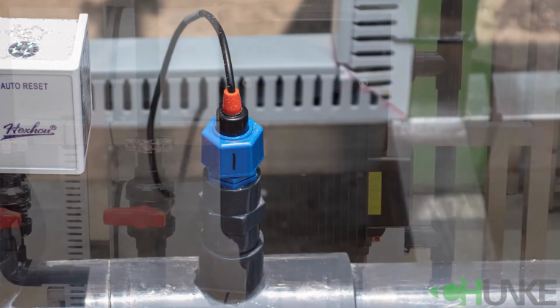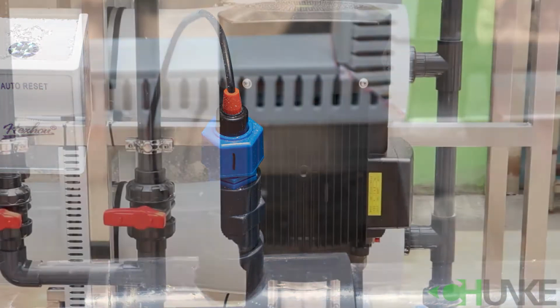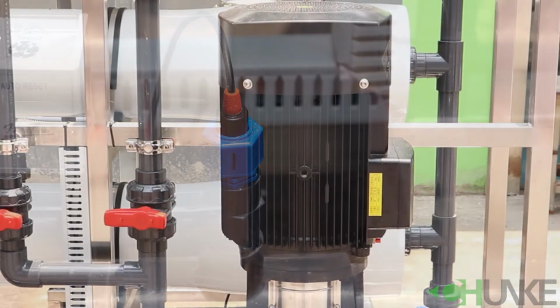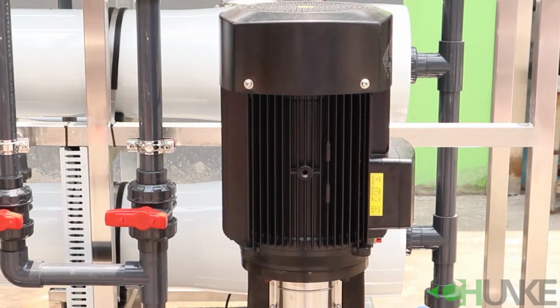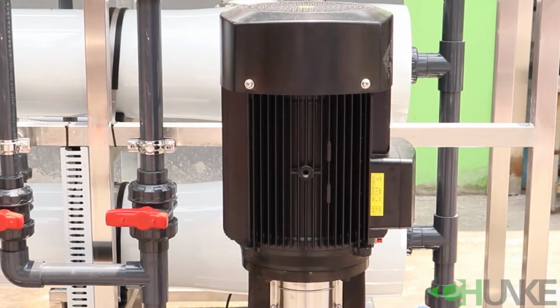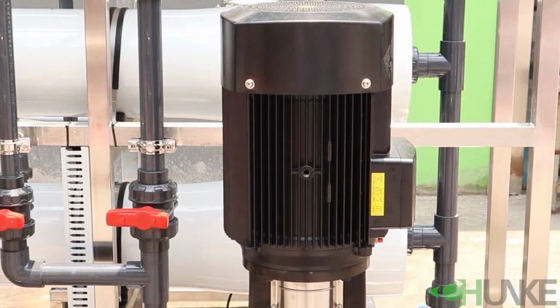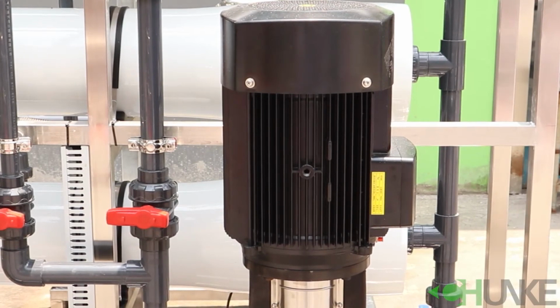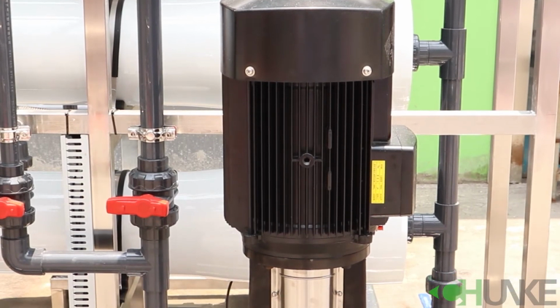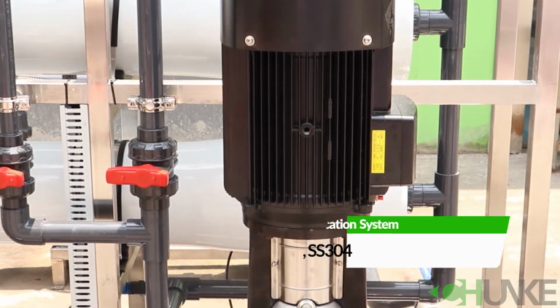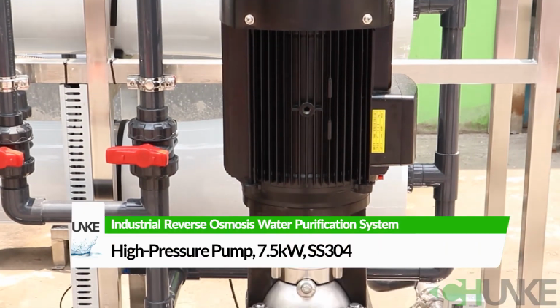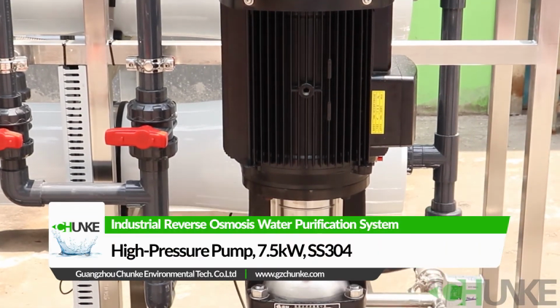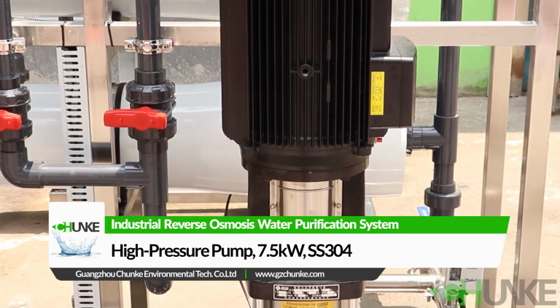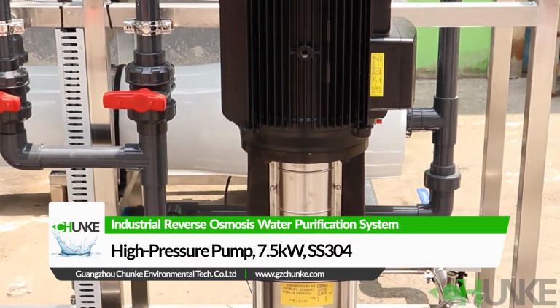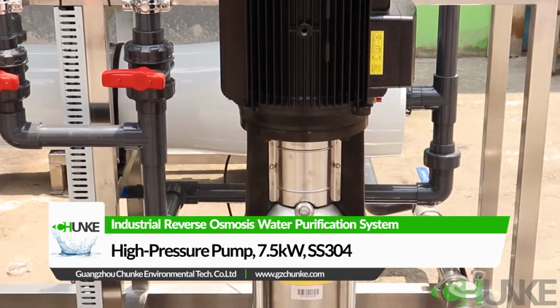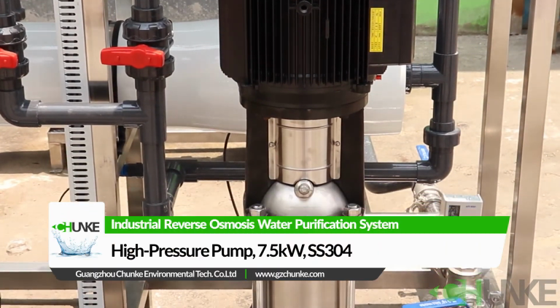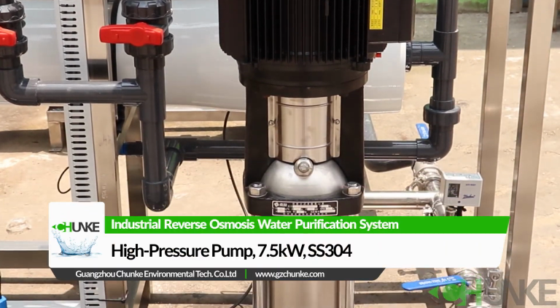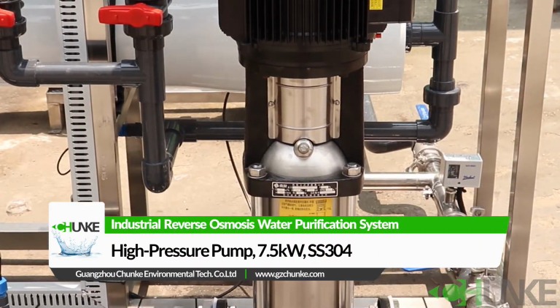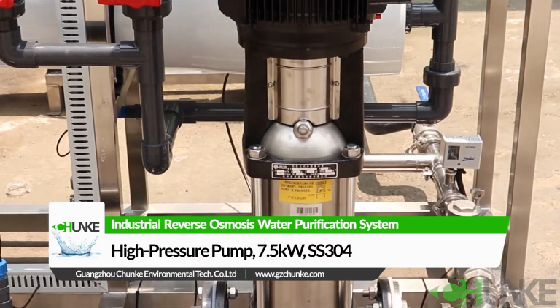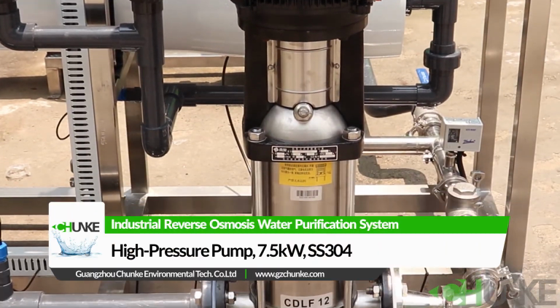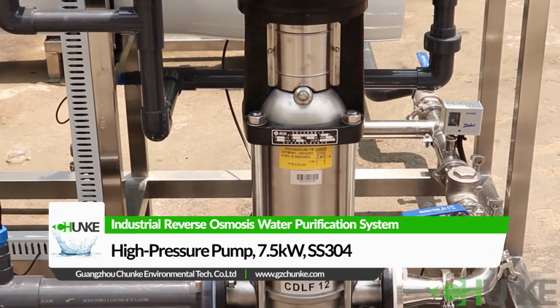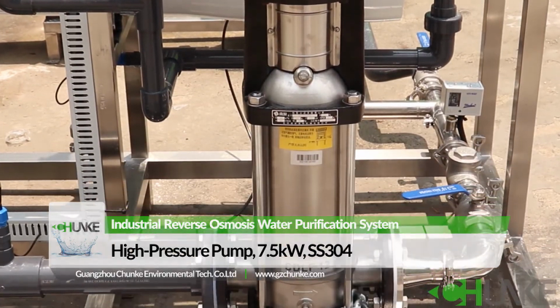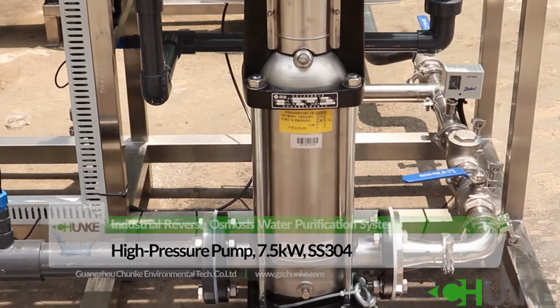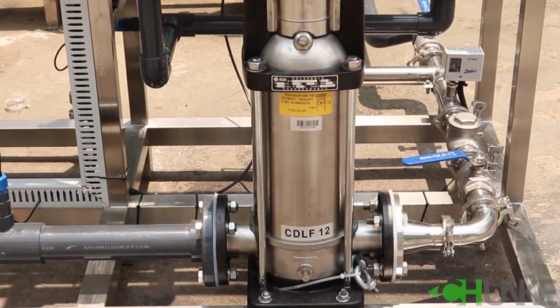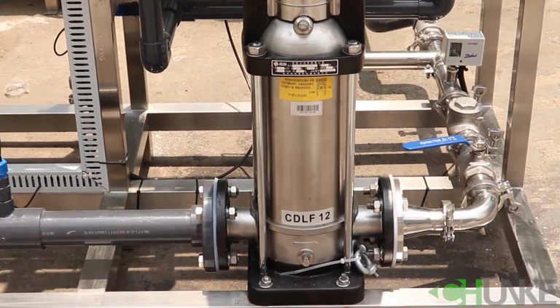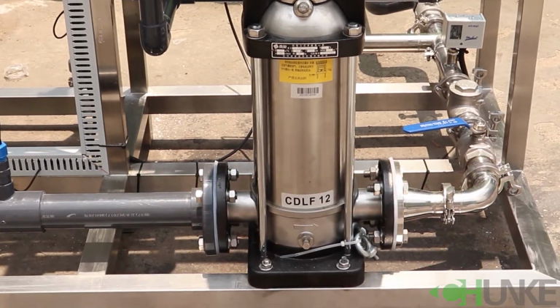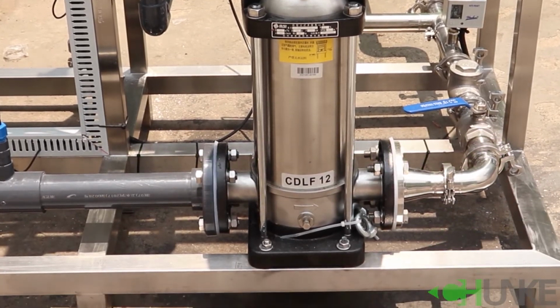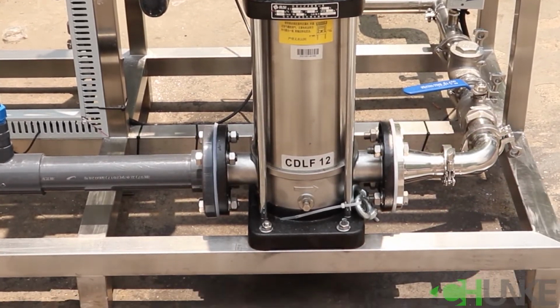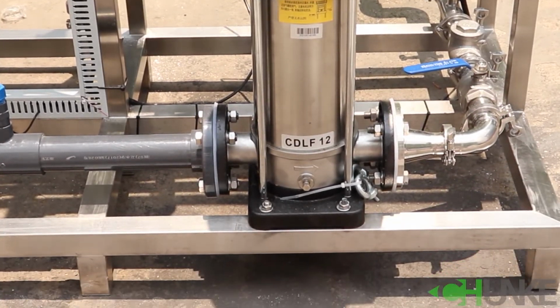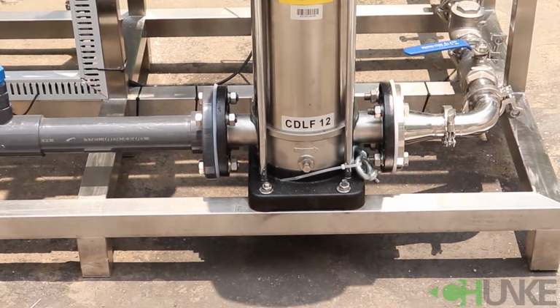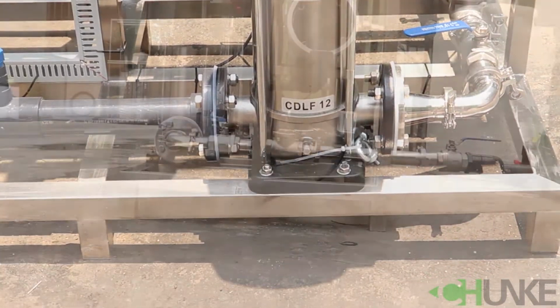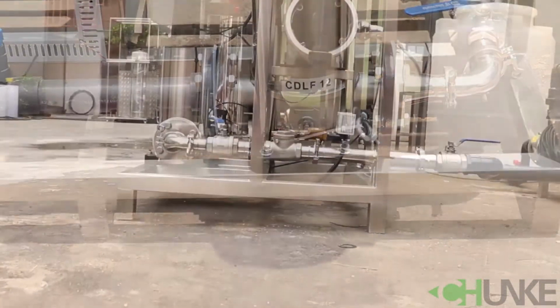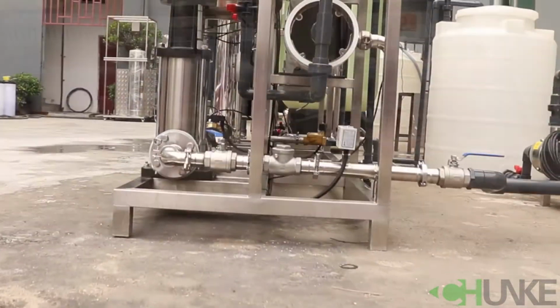This is our high pressure pump. It generates high pressure for the membrane. Before the high pressure pump, system pressure is about 3 bar. After the high pressure pump, pressure becomes 10 bar.